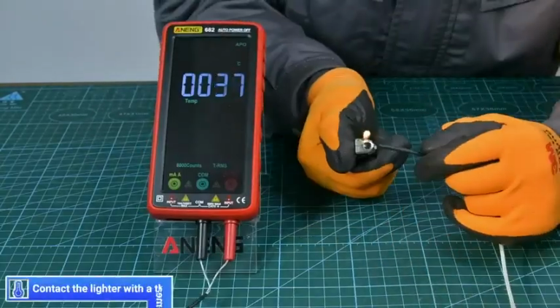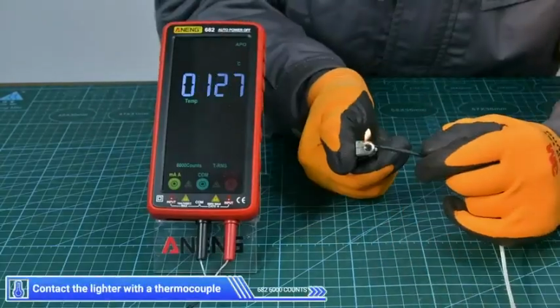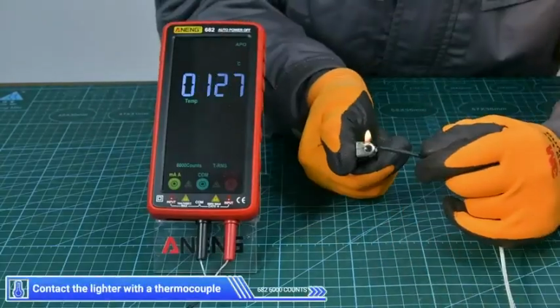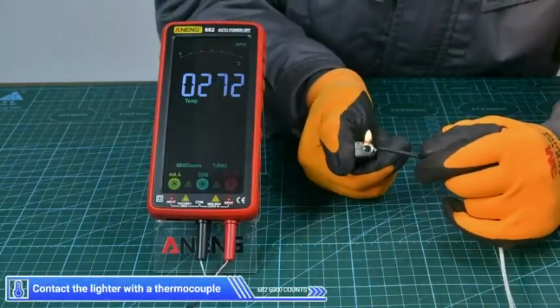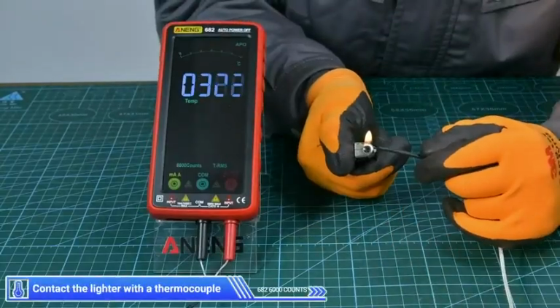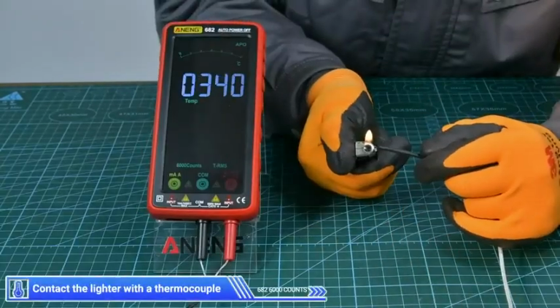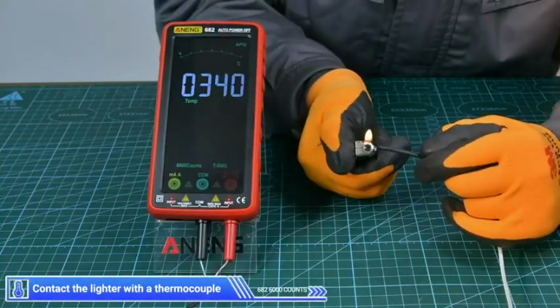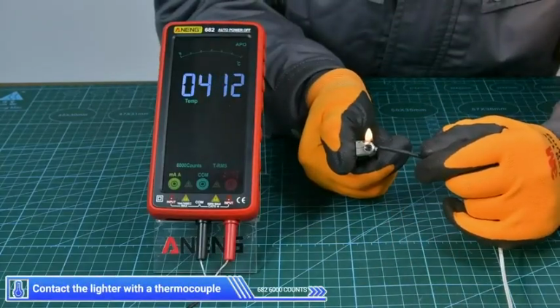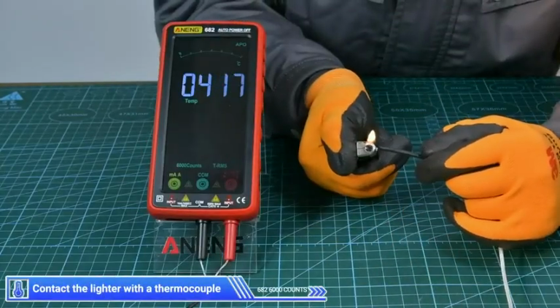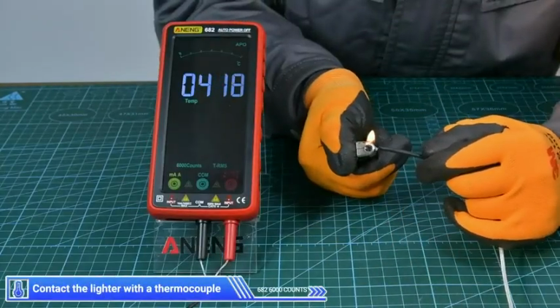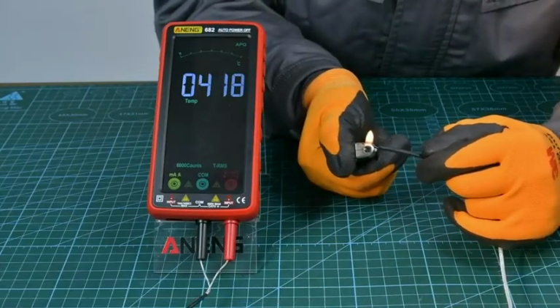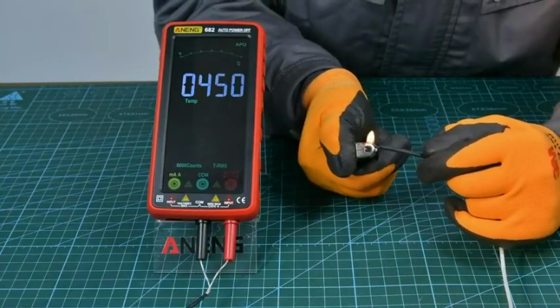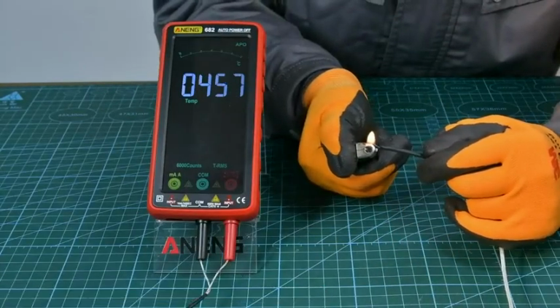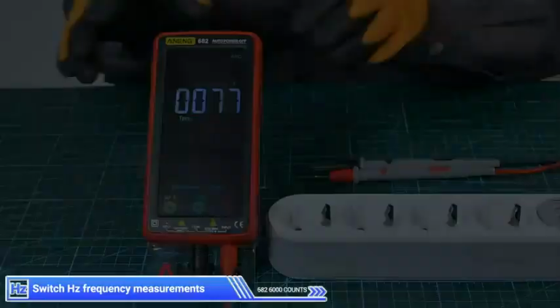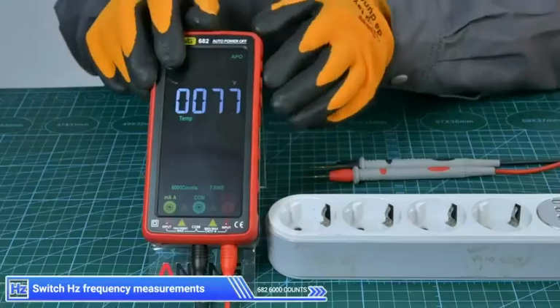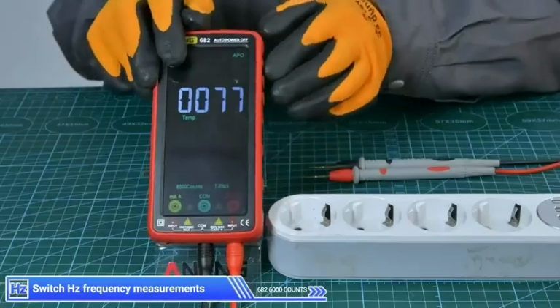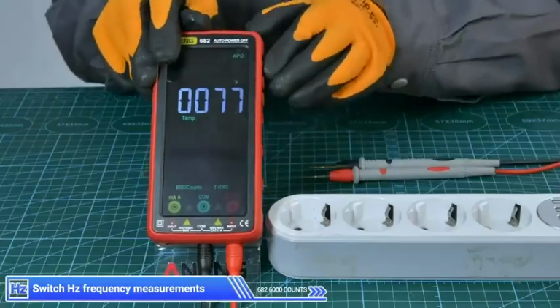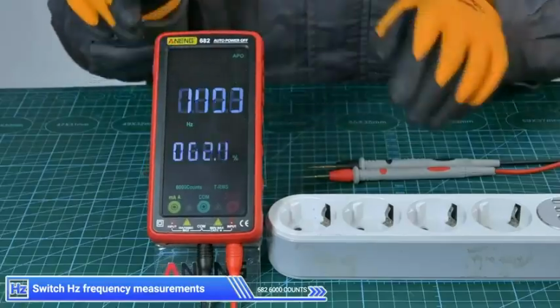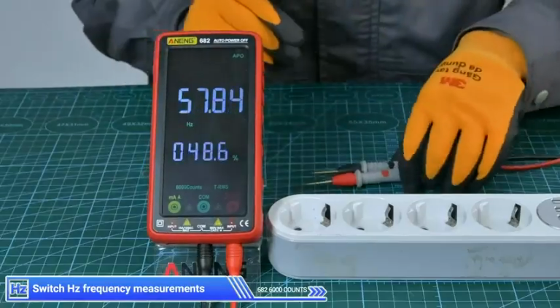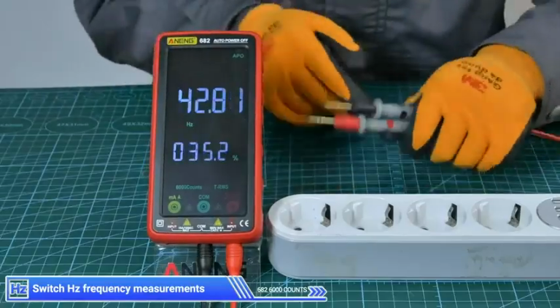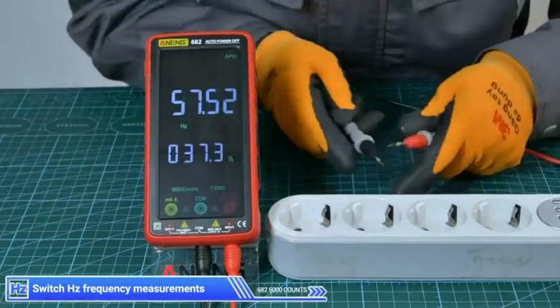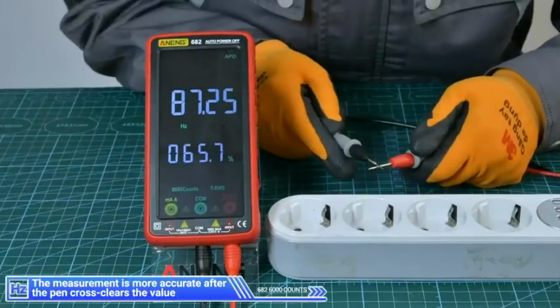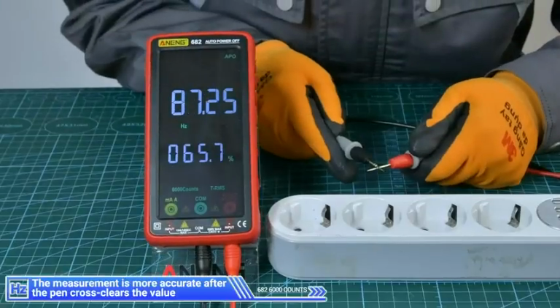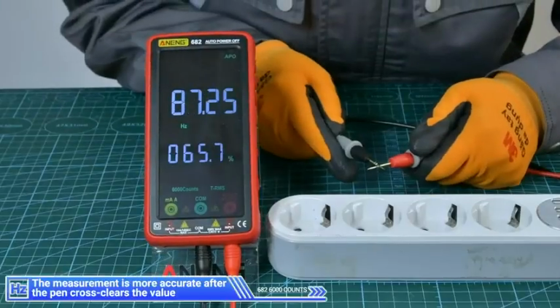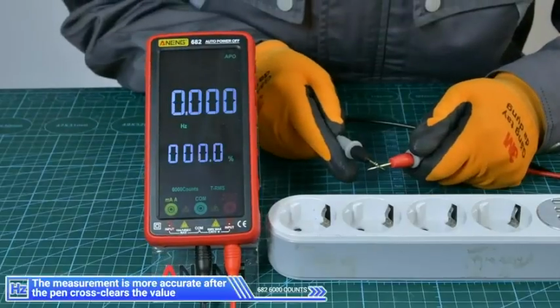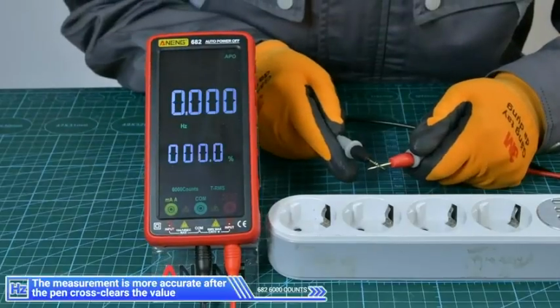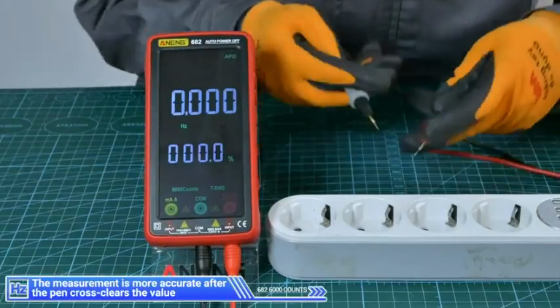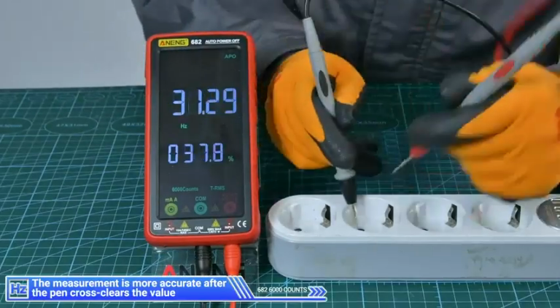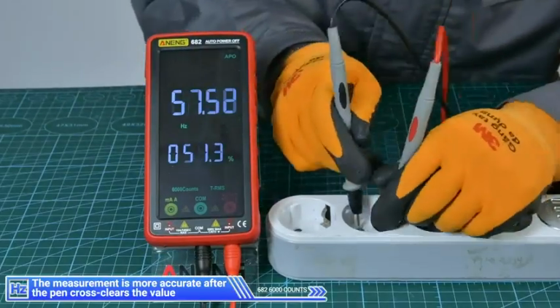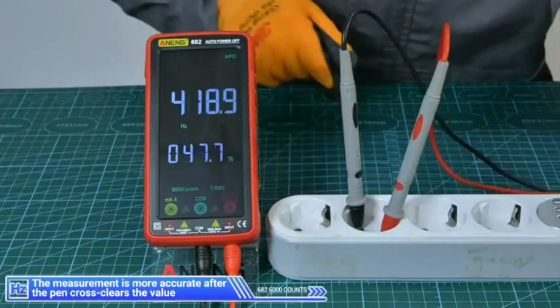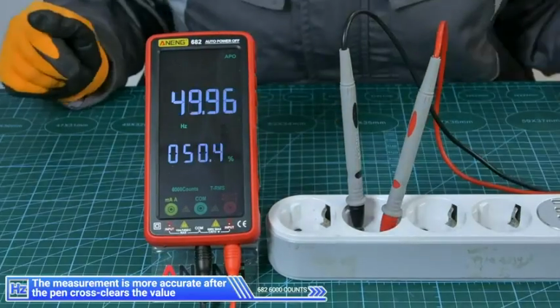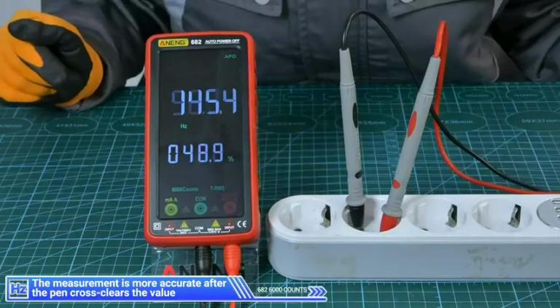Switch to temperature measurement. Contact the lighter with a thermocouple. Switch to hertz frequency measurement — the measurement is more accurate after the pen cross clears the value.